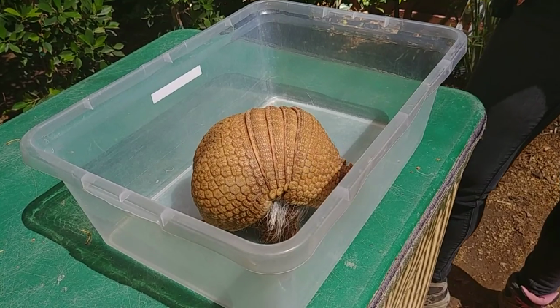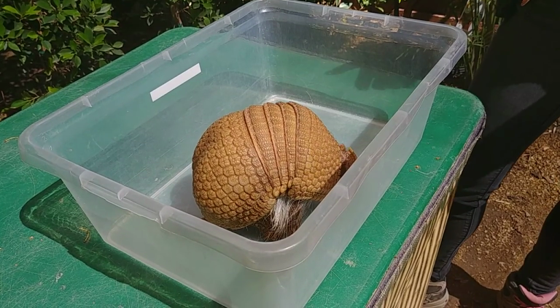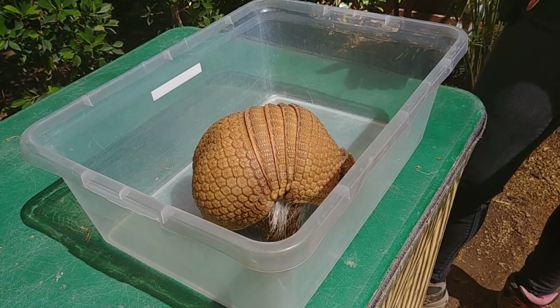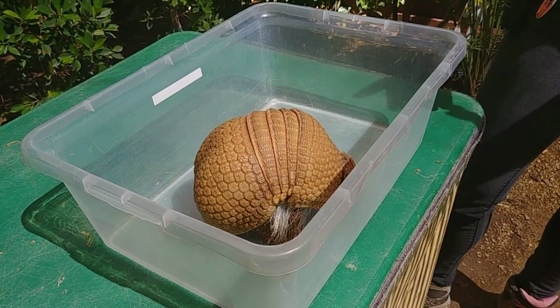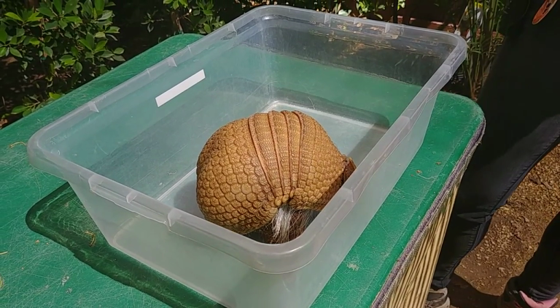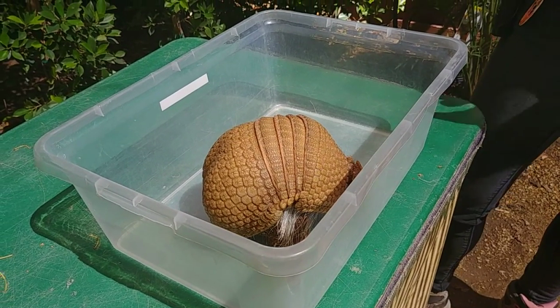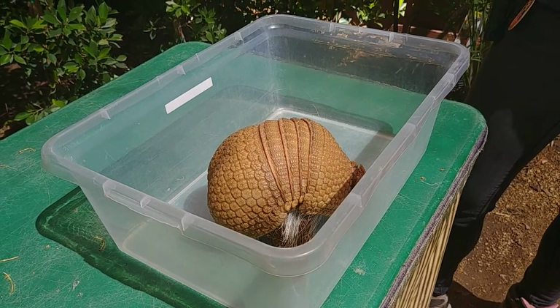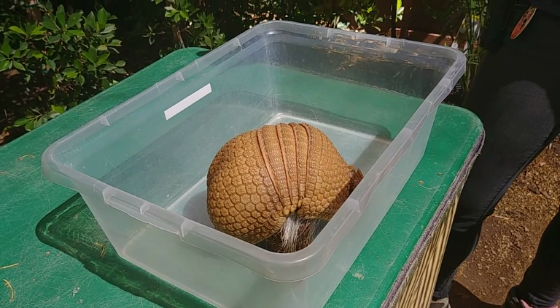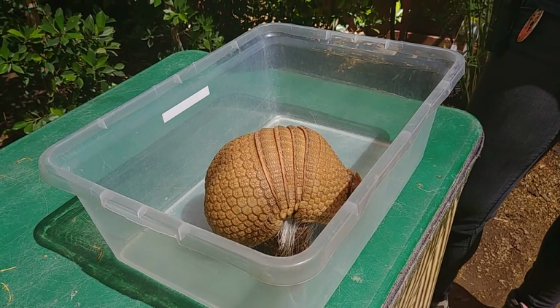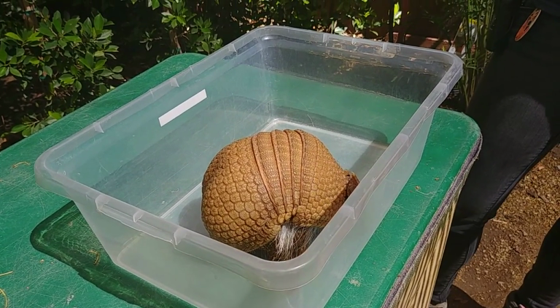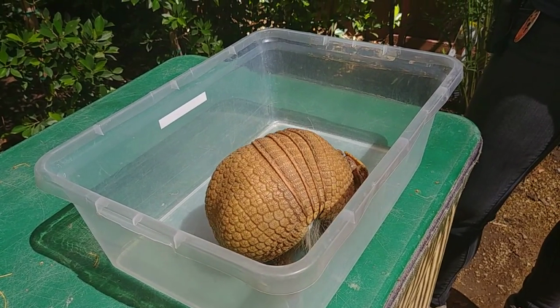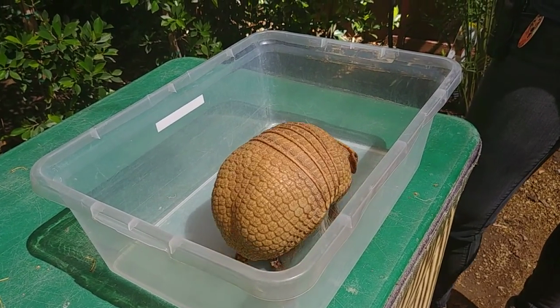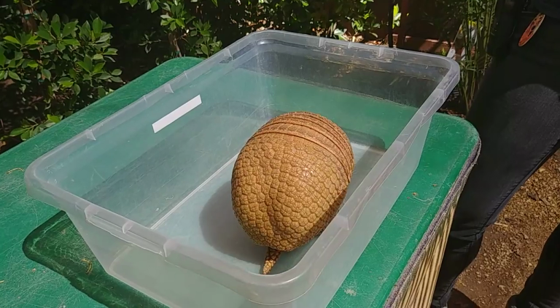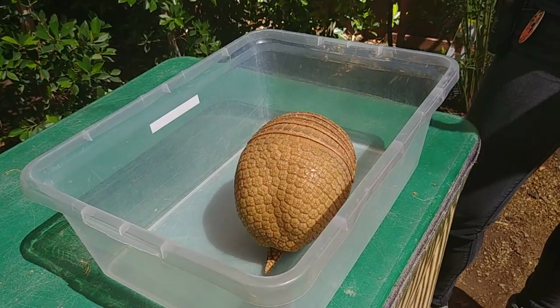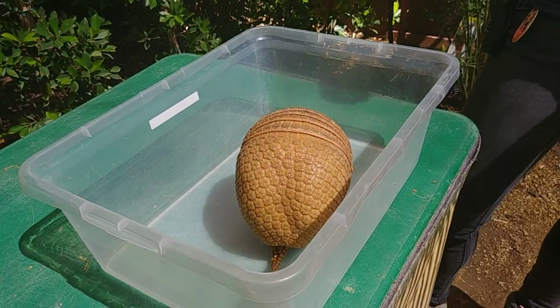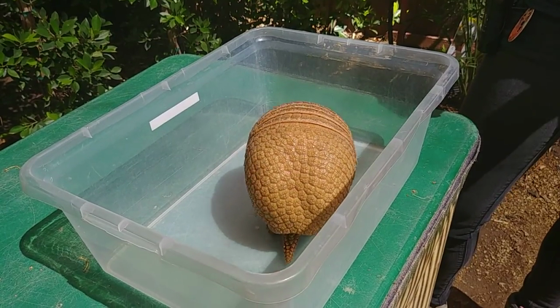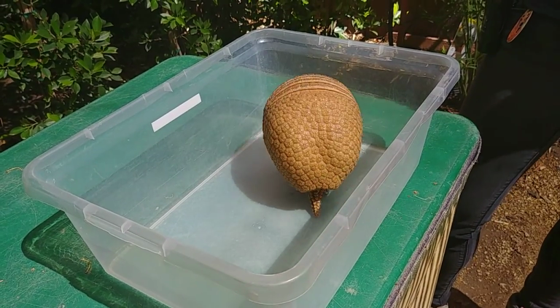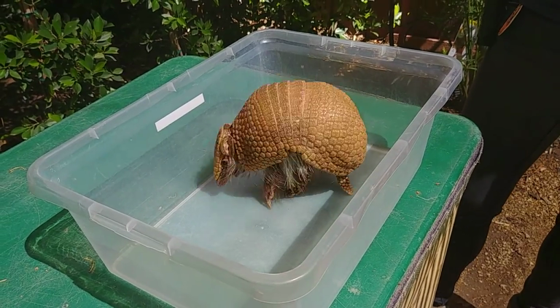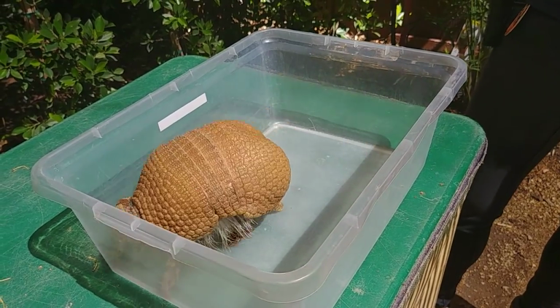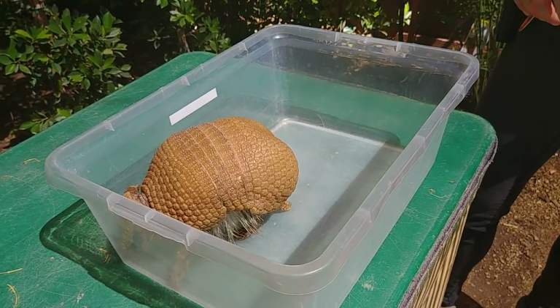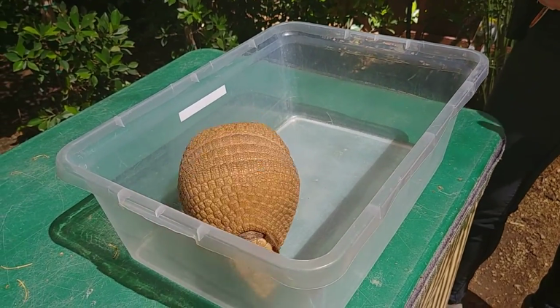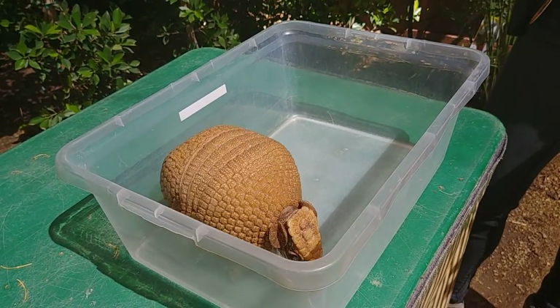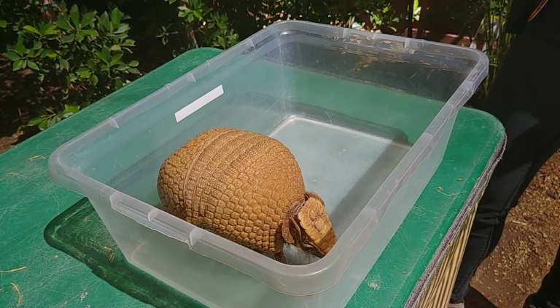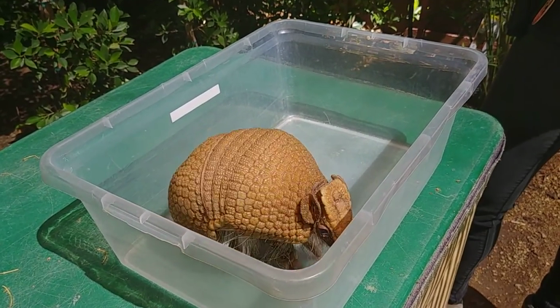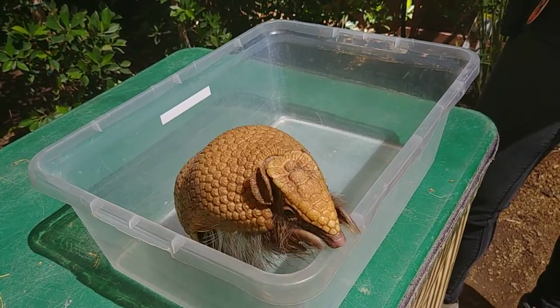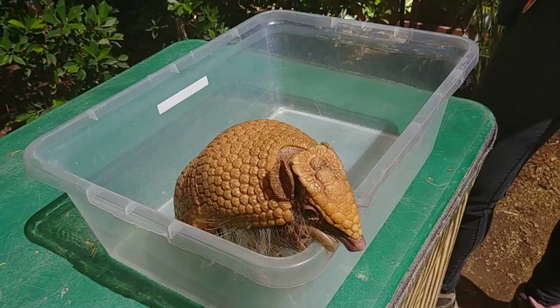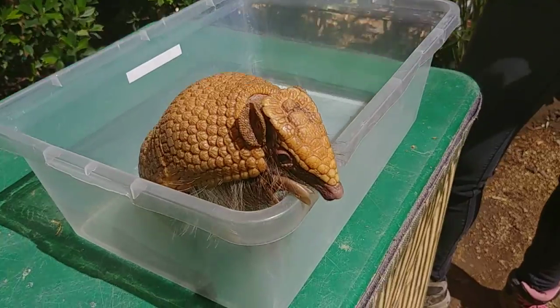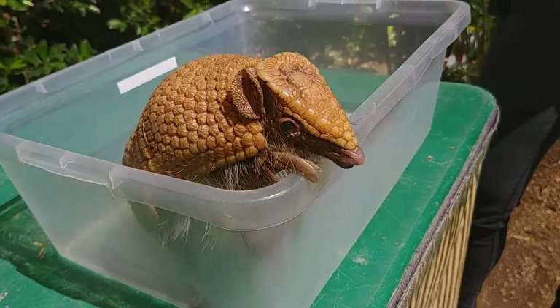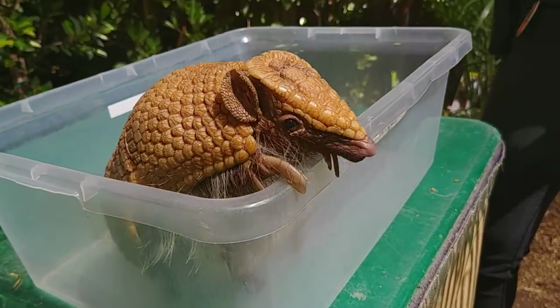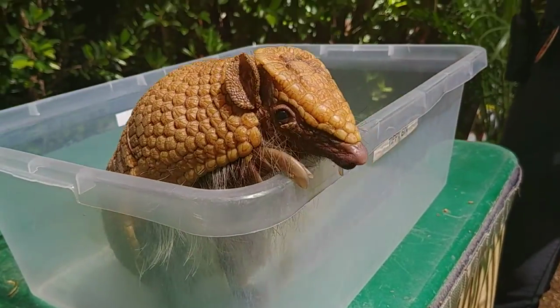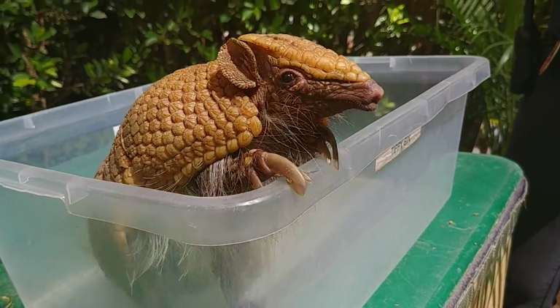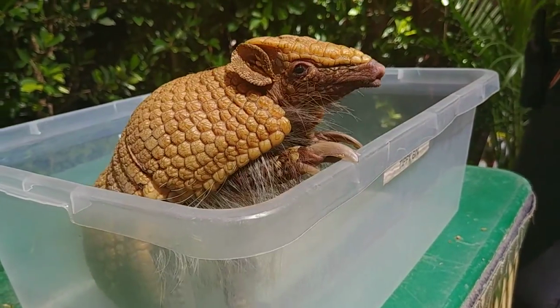So that's going to startle their predators as well. I mean, what predator is expecting what they're chasing after to jump straight up into the air rather than run away? So that'll make them hesitate and gives them a chance to run away.